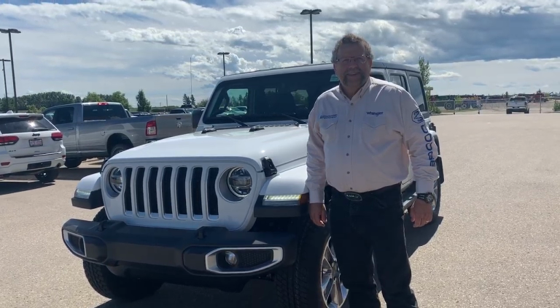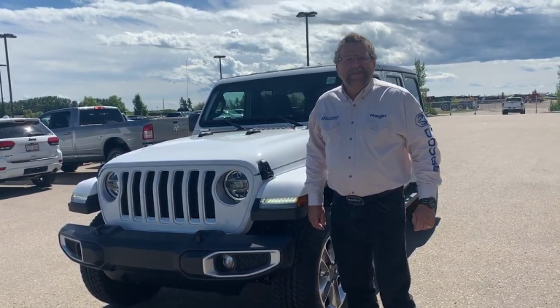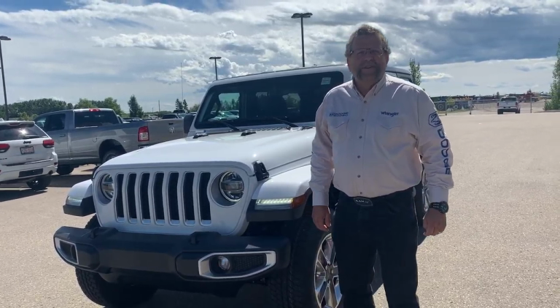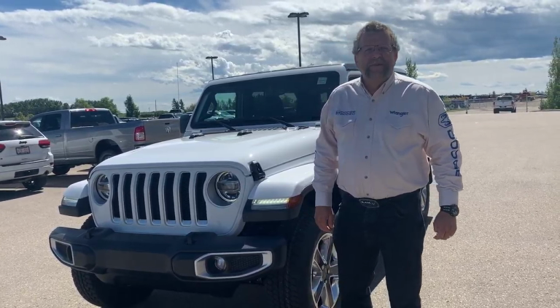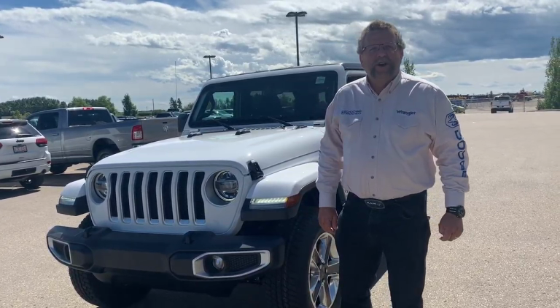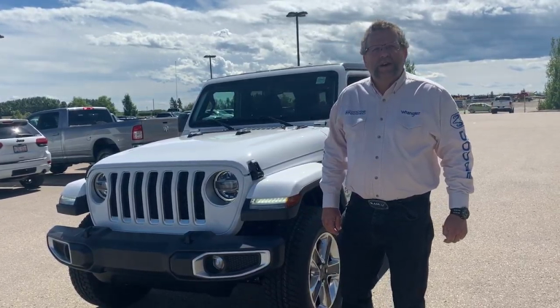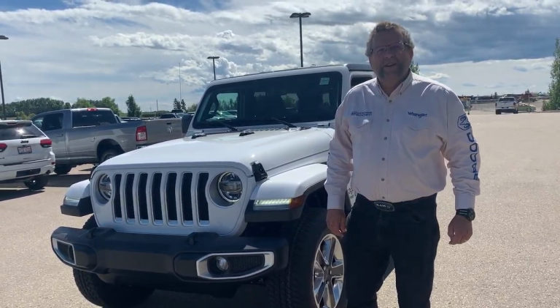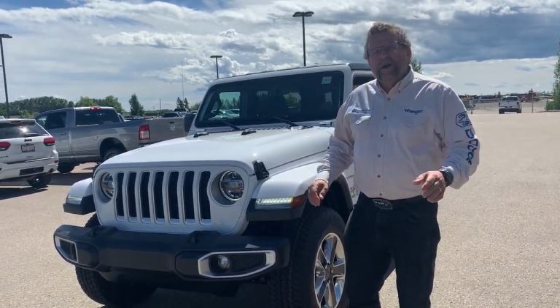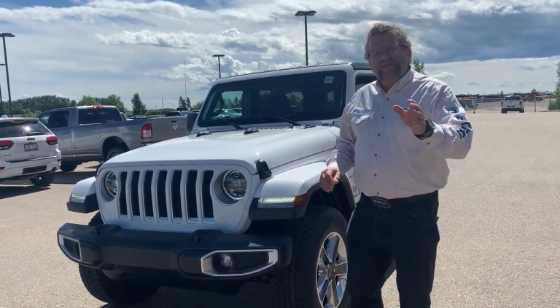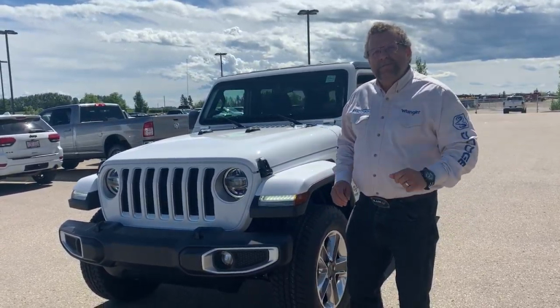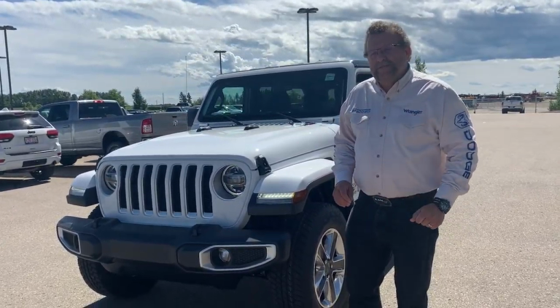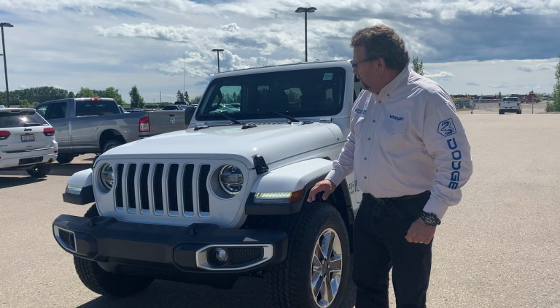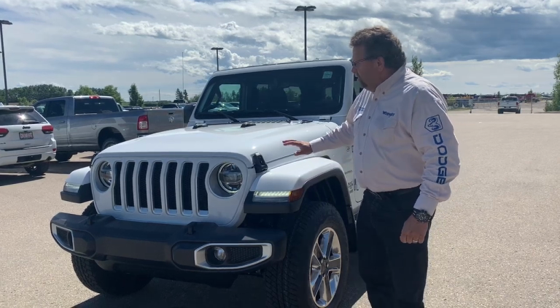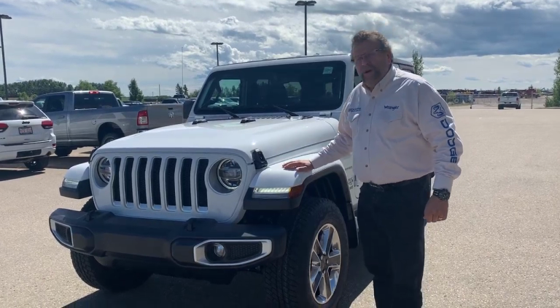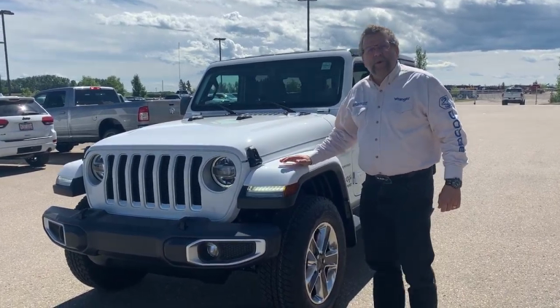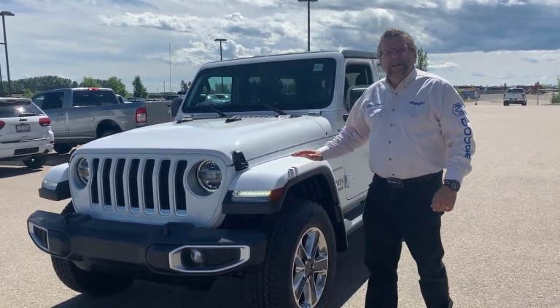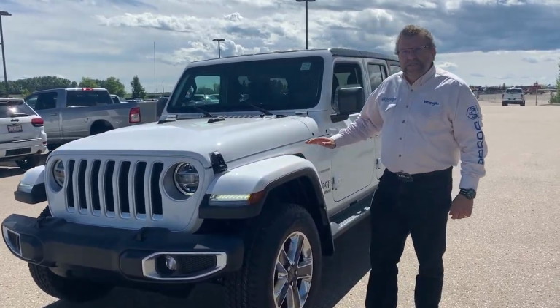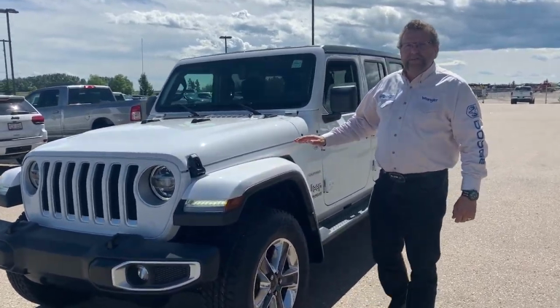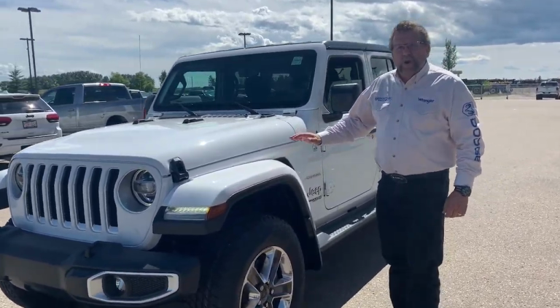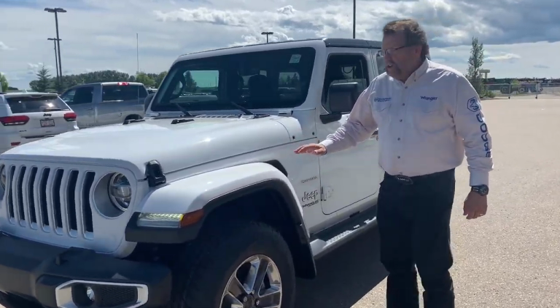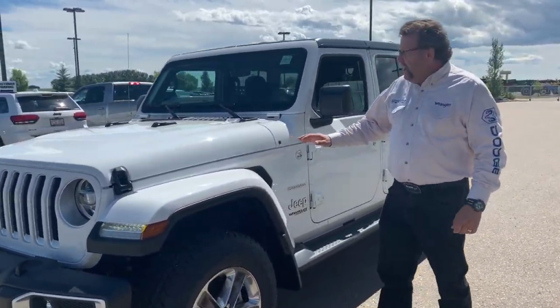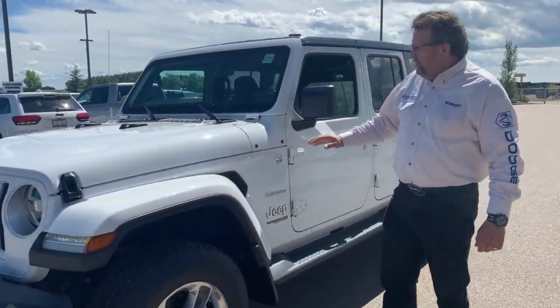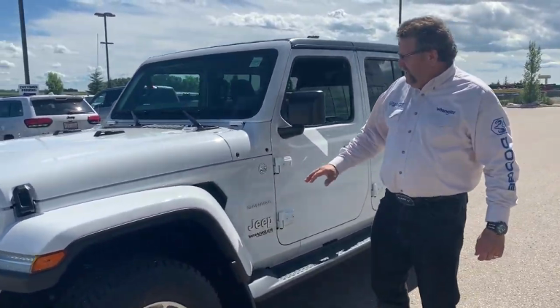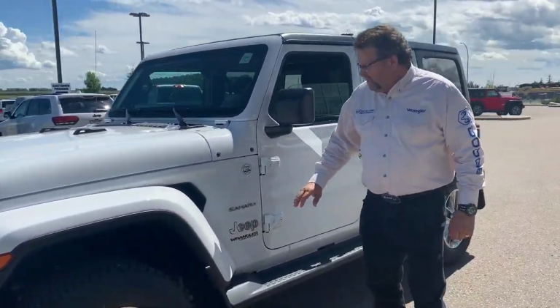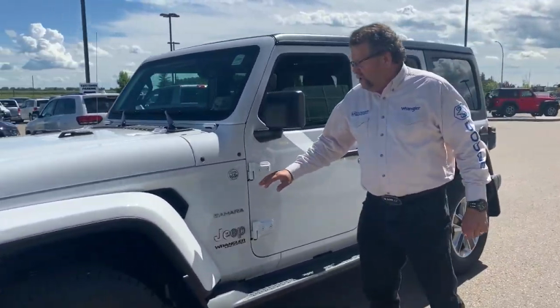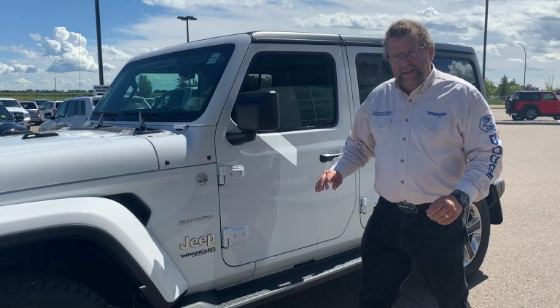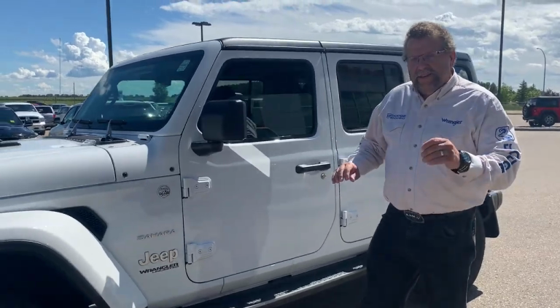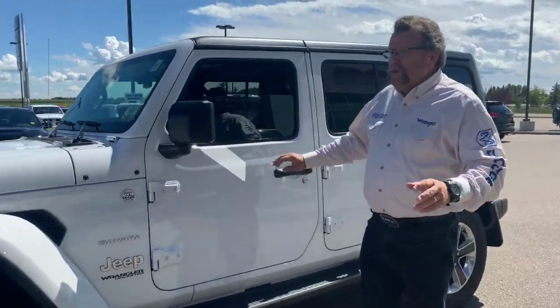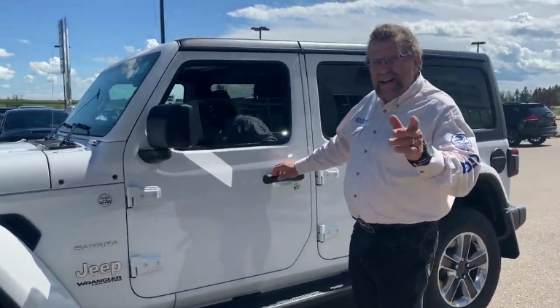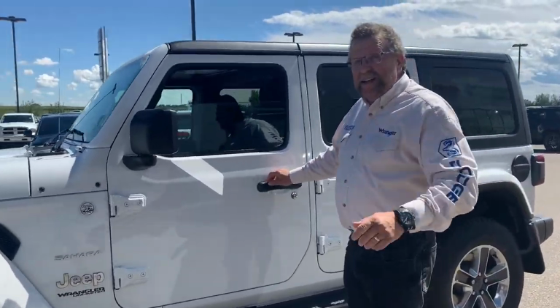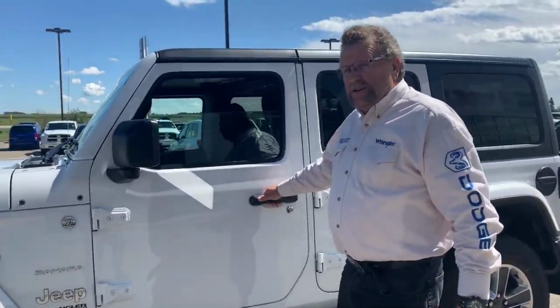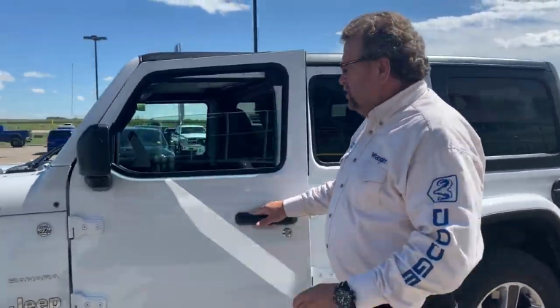Hey everybody, Steve McFarnie here at Mountain View Dodge. What do I have here? What everybody's been asking for — the 2020 Jeep Wrangler Sahara with the EcoDiesel in it. That's right, I said it: EcoDiesel.